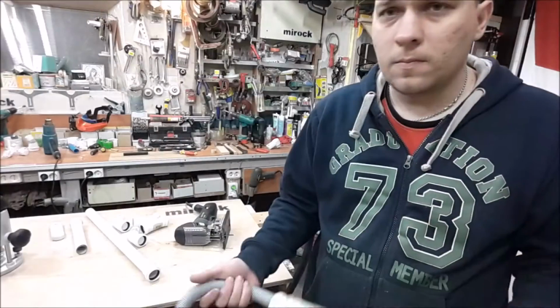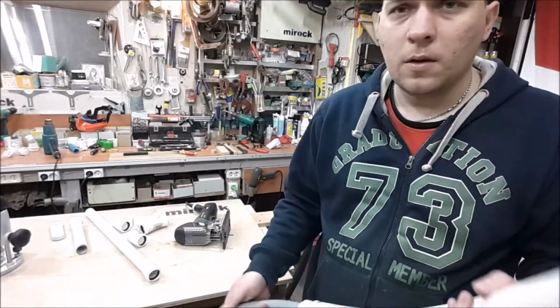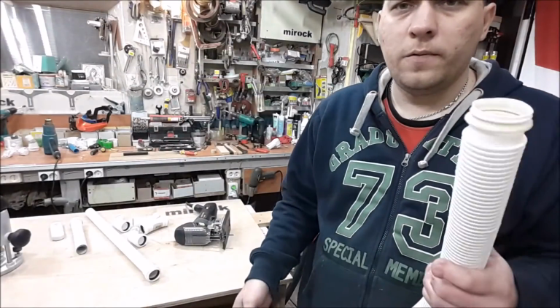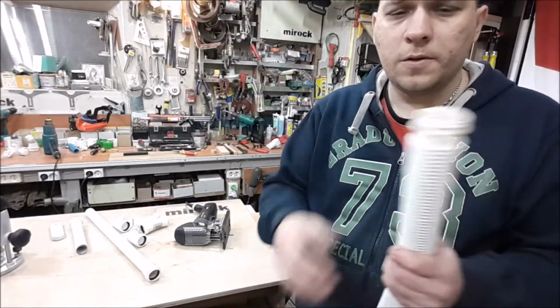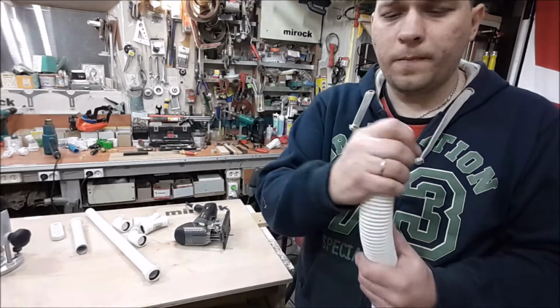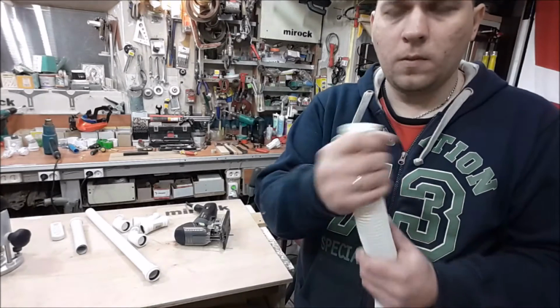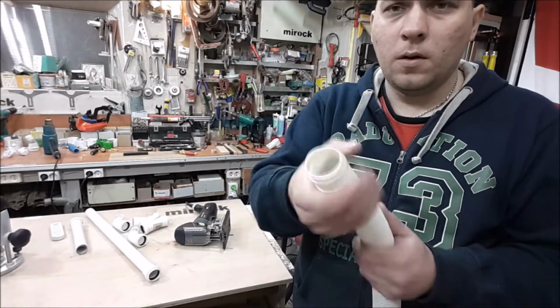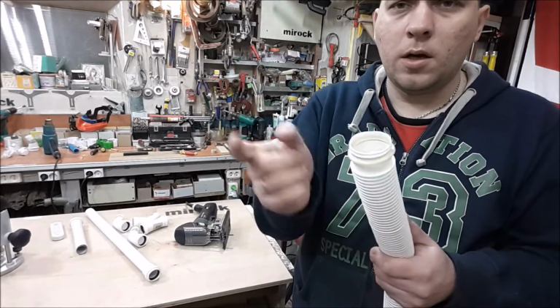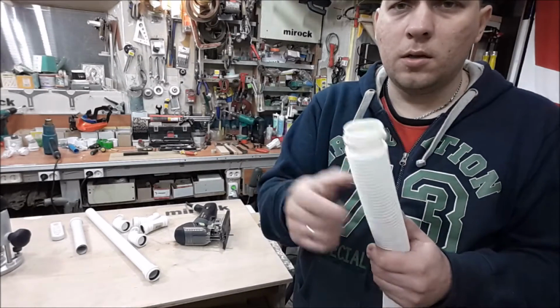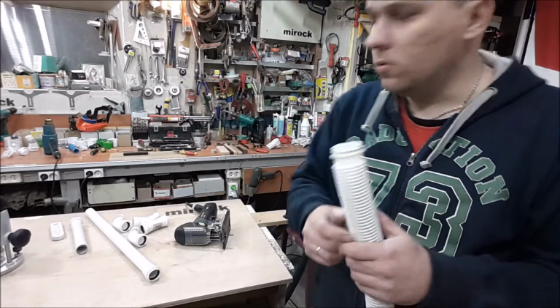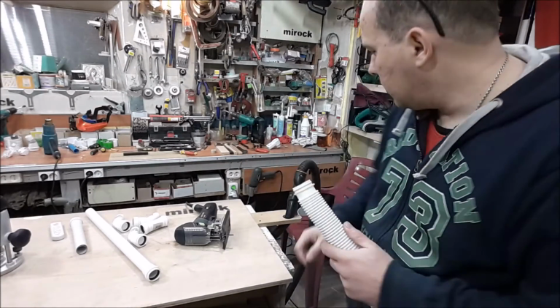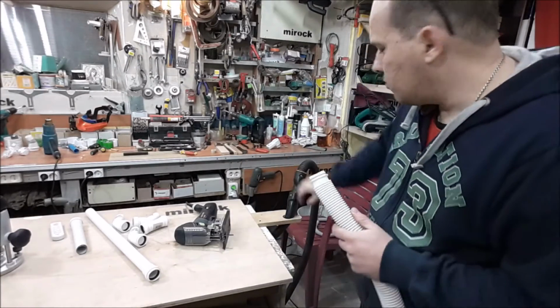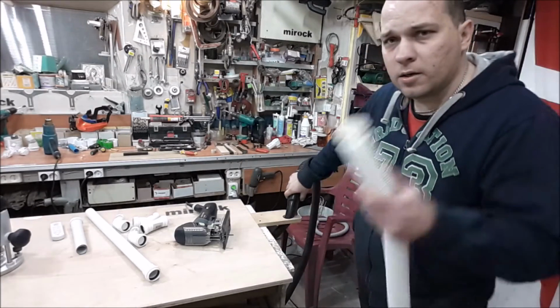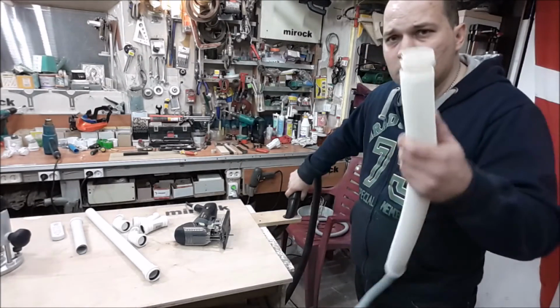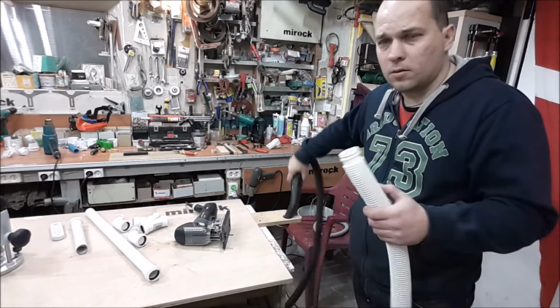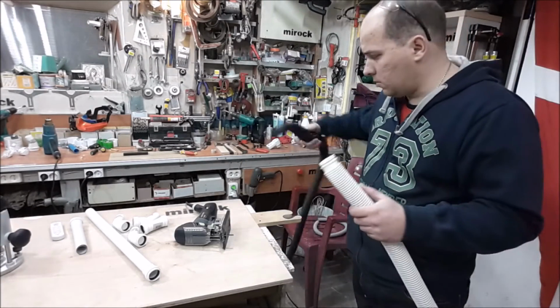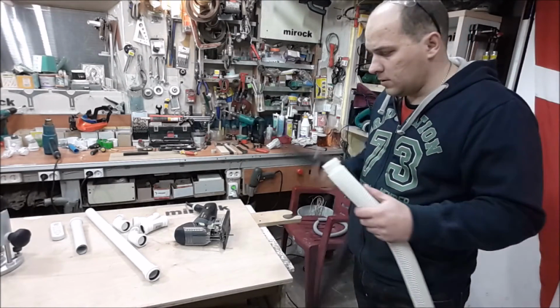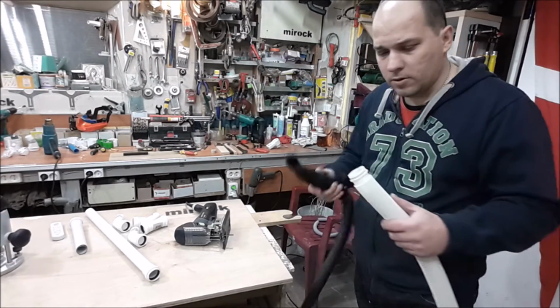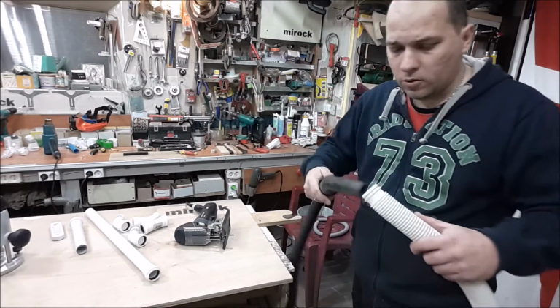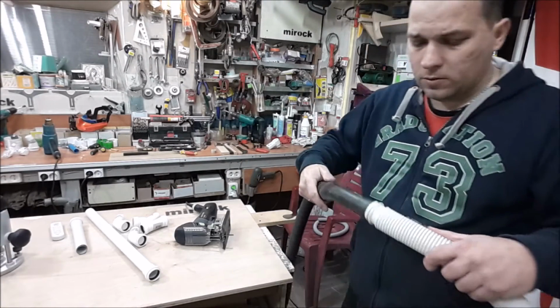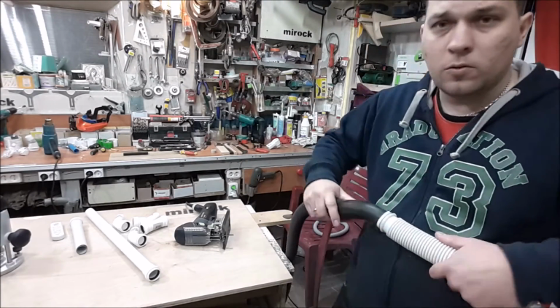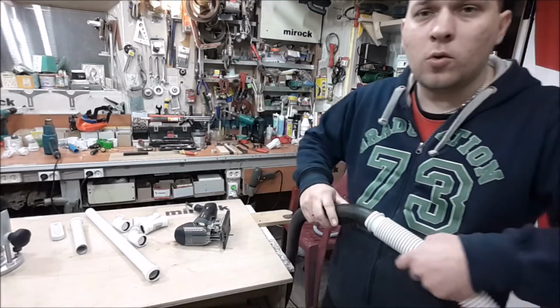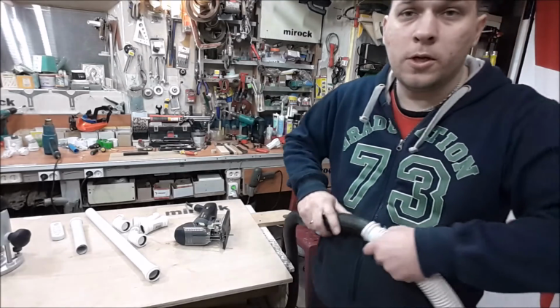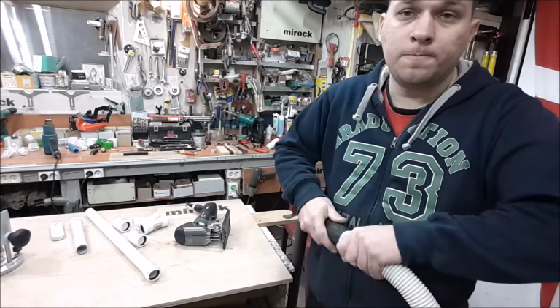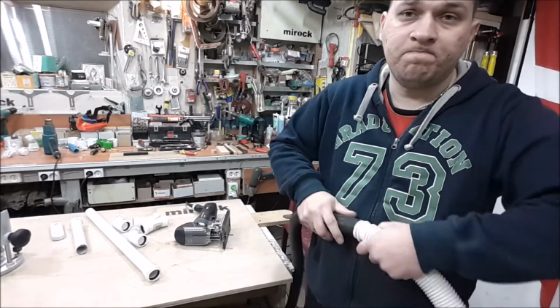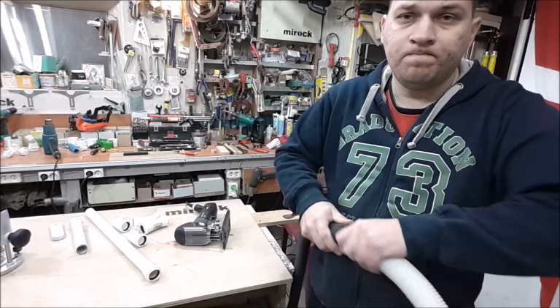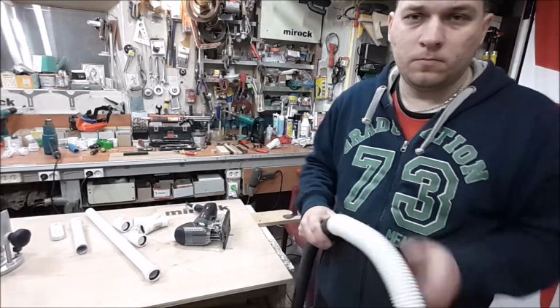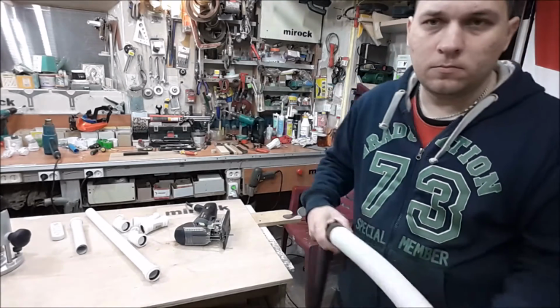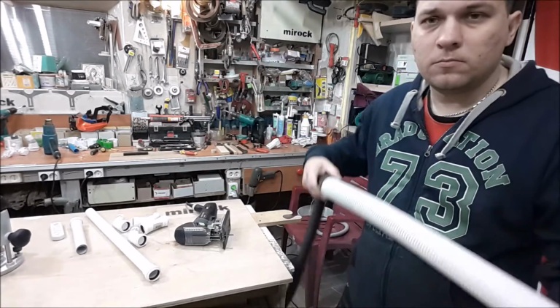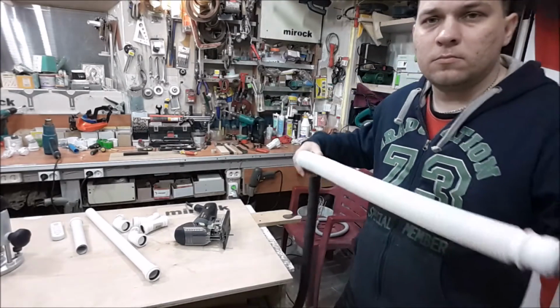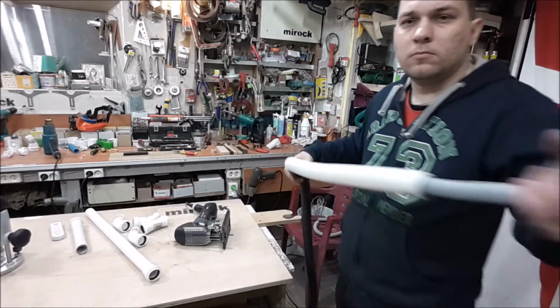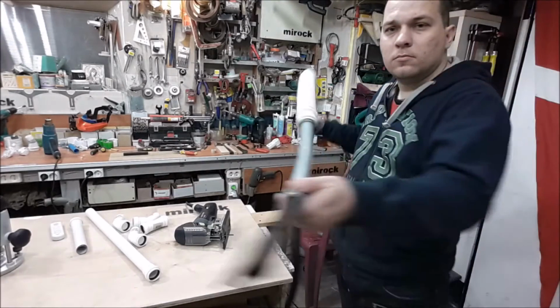Further, I can attach my sanitary hose to the vacuum cleaner. Let's try to attach my tube to the vicar.